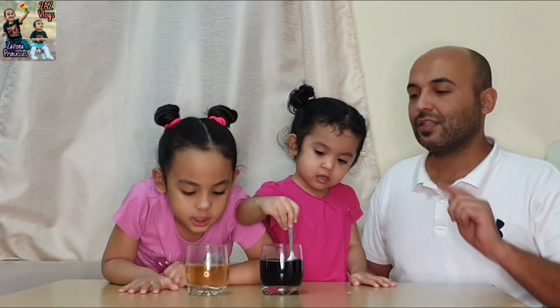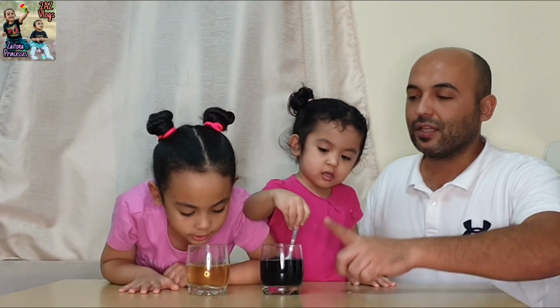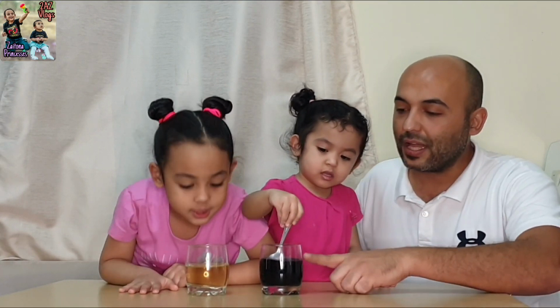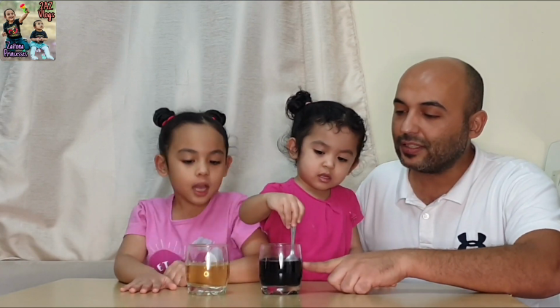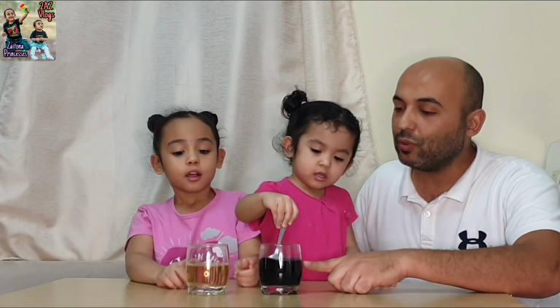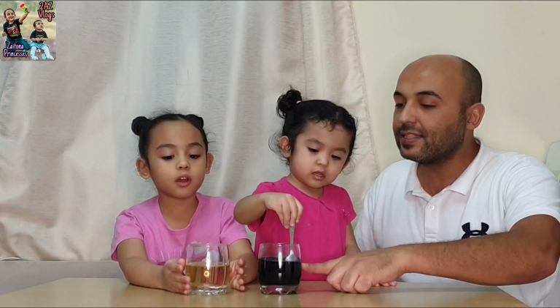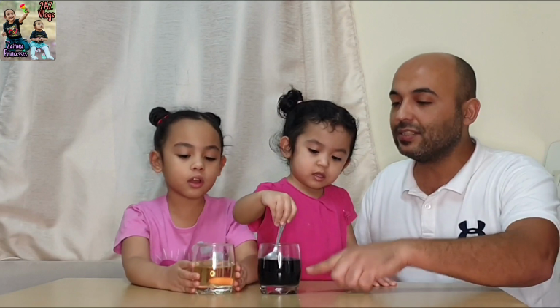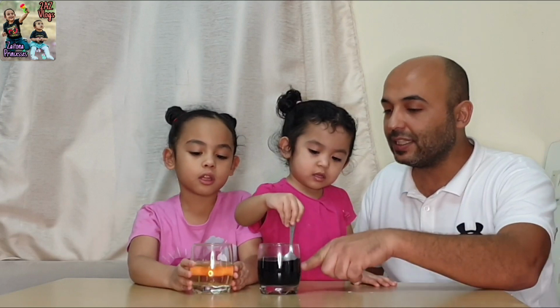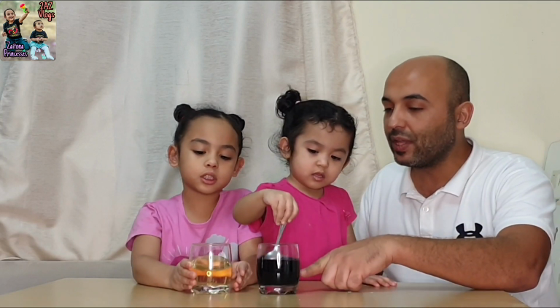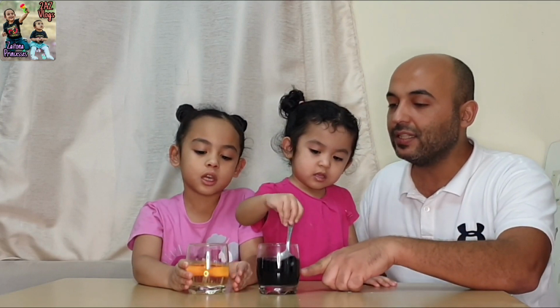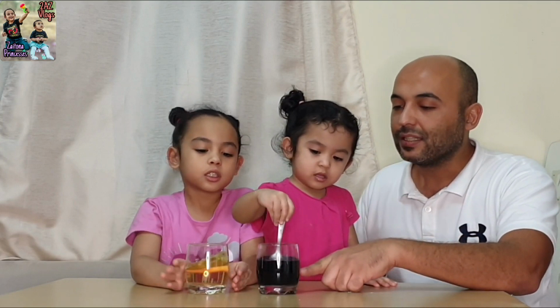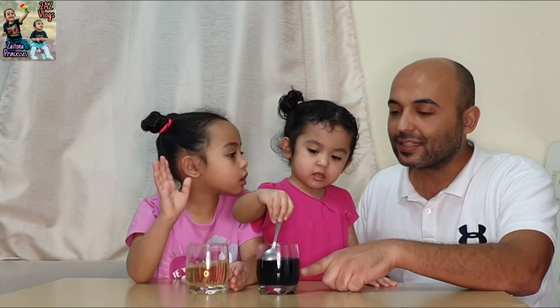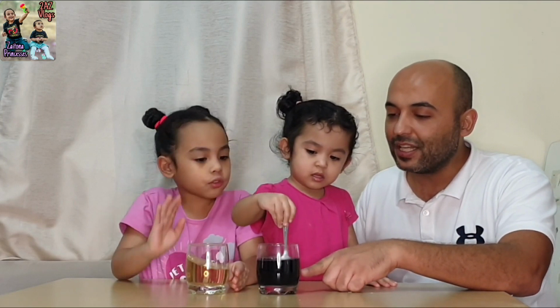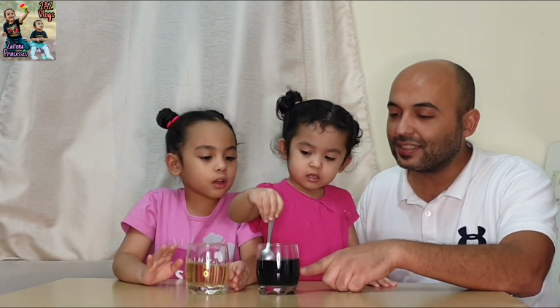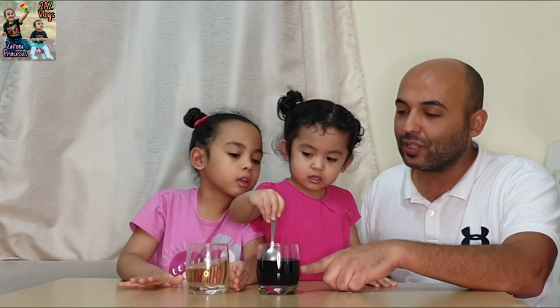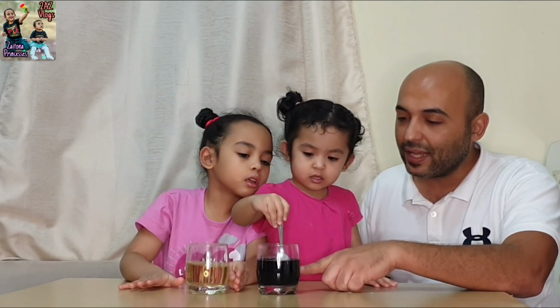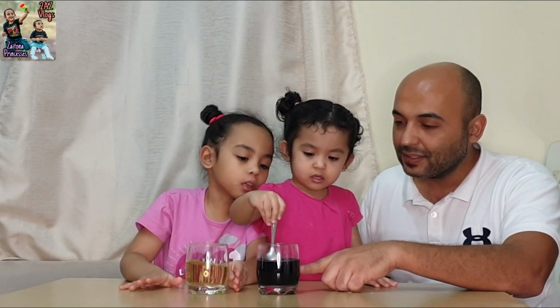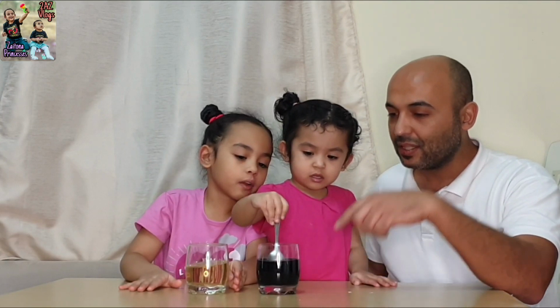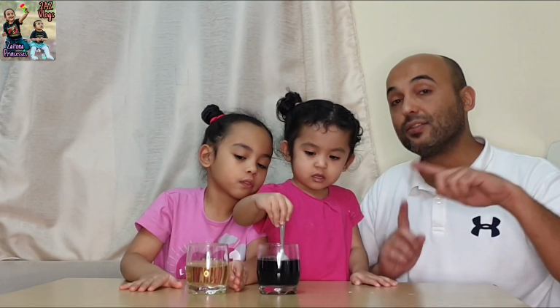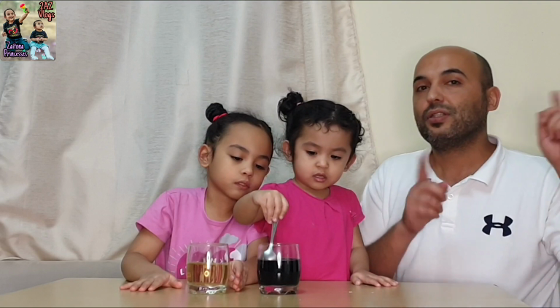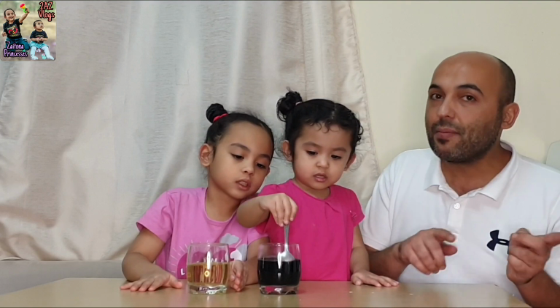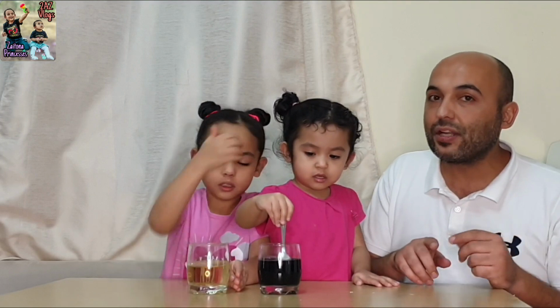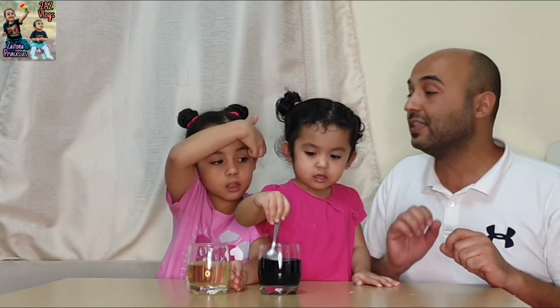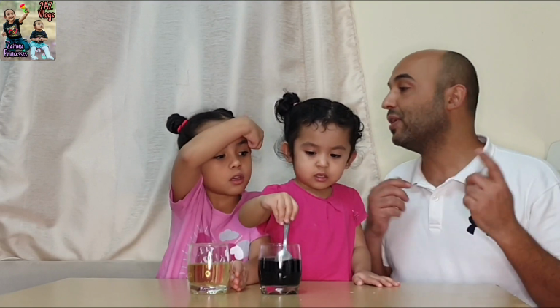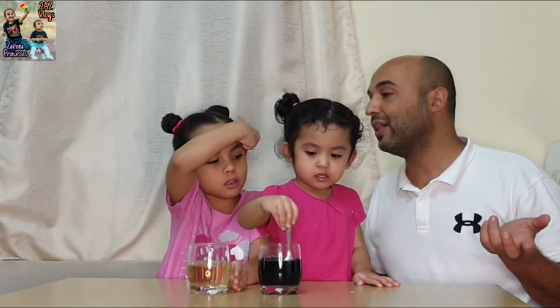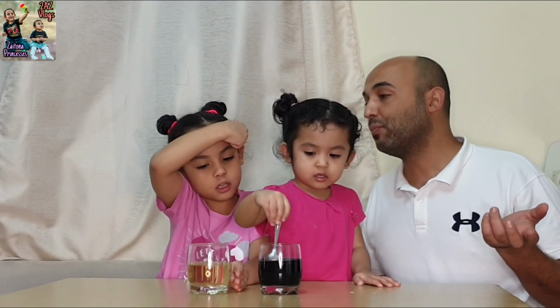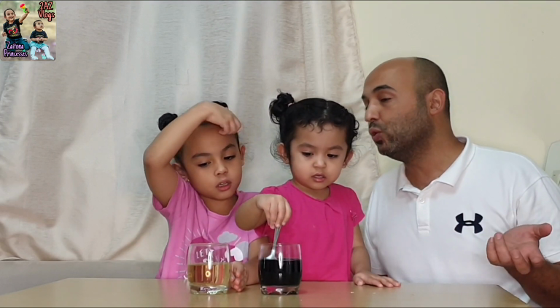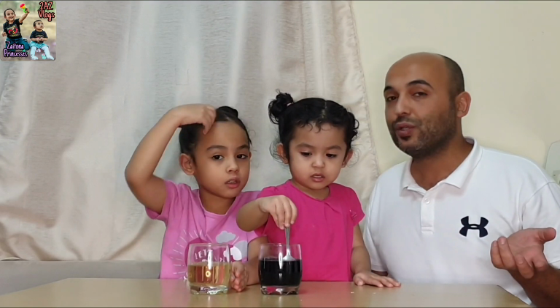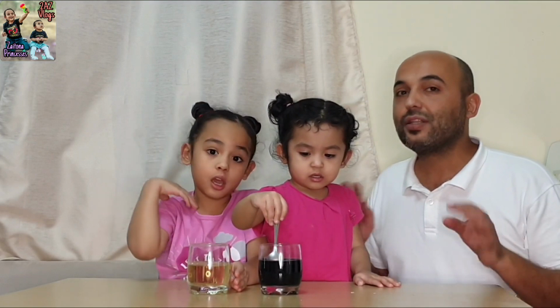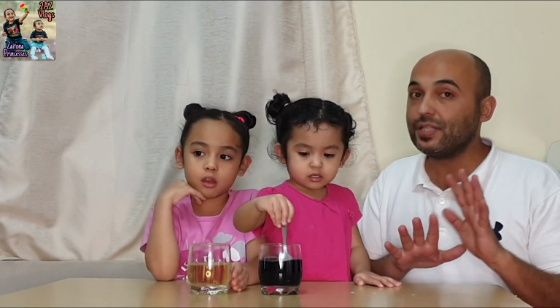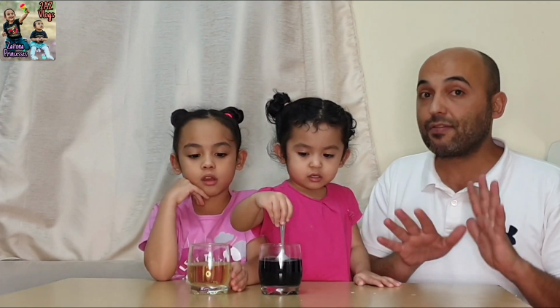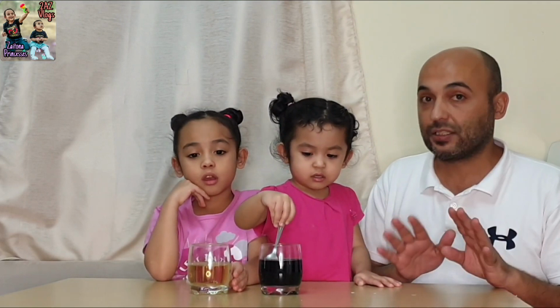And here we add starch — see how the color changes. The color has turned to black. Some other things maybe will turn to blue. That means it has starch.